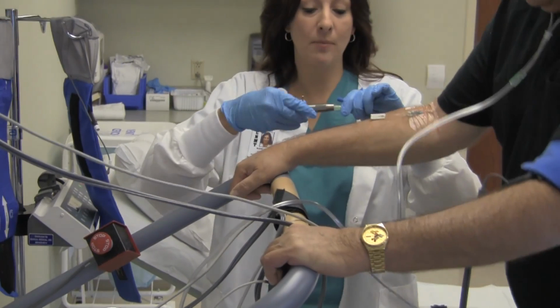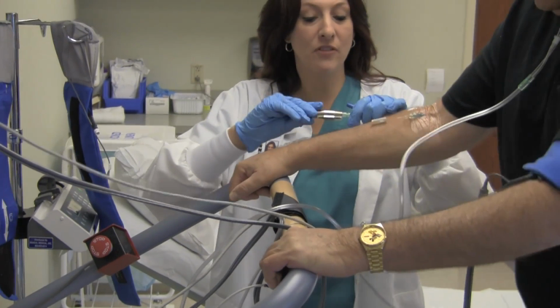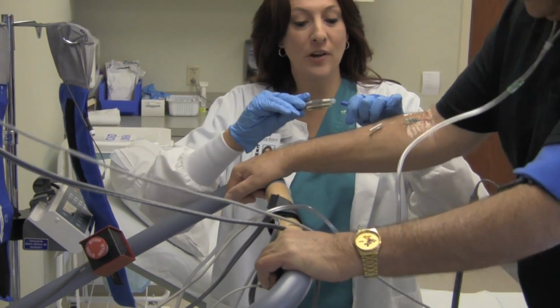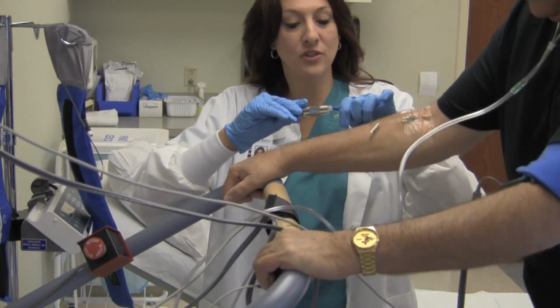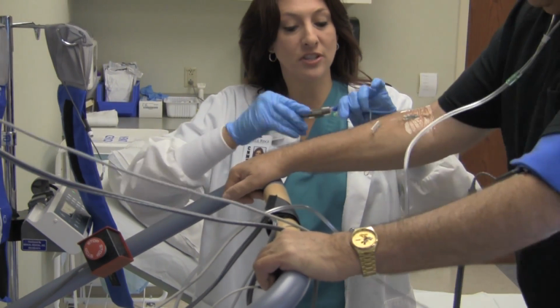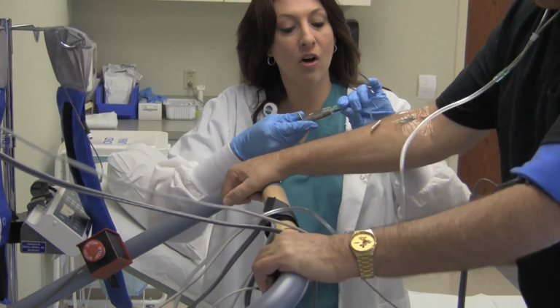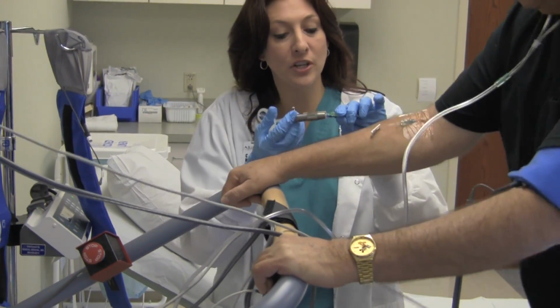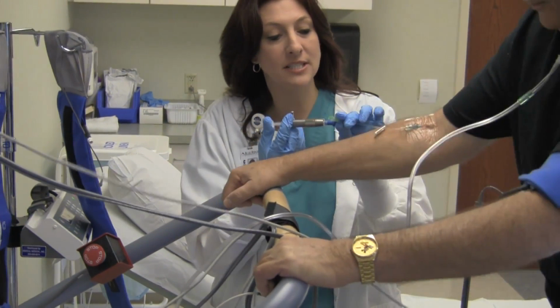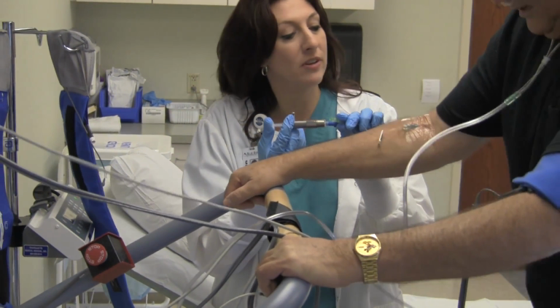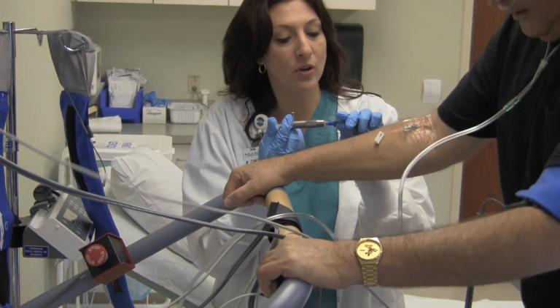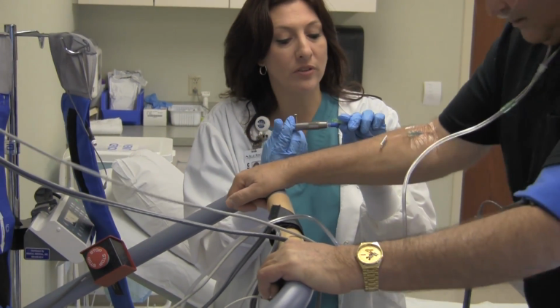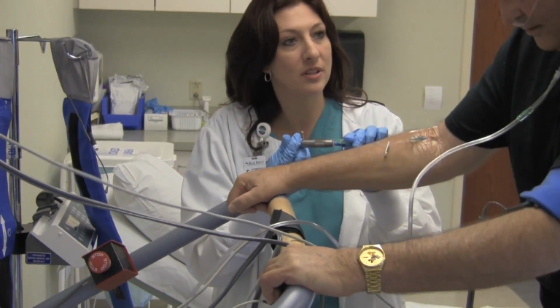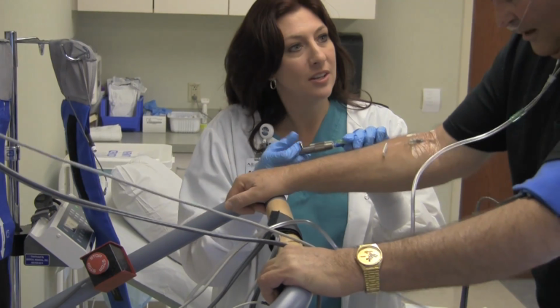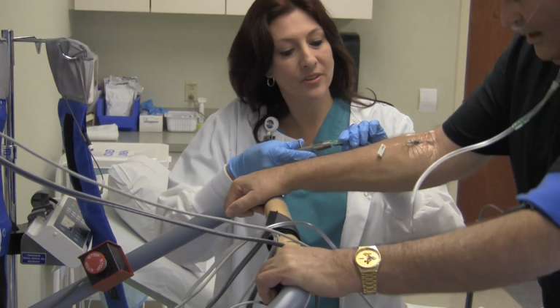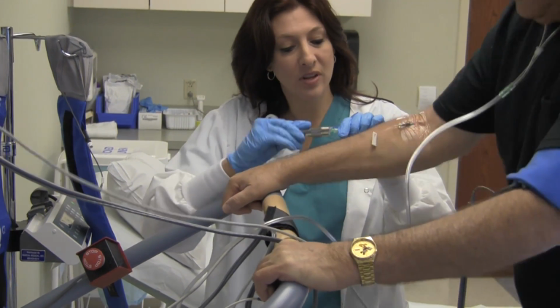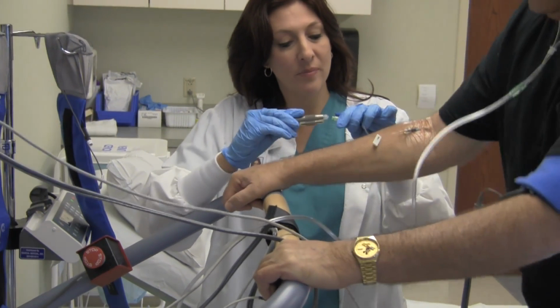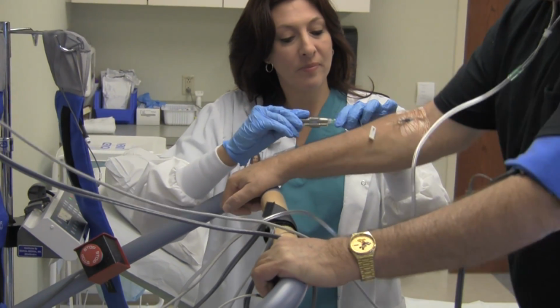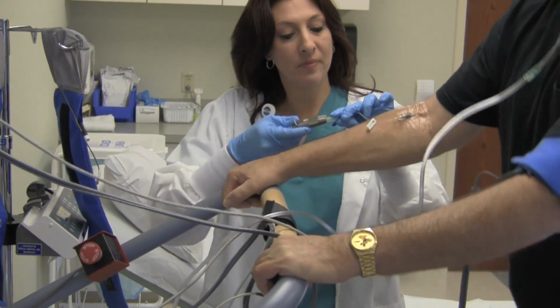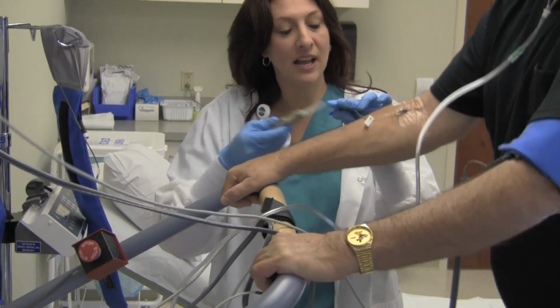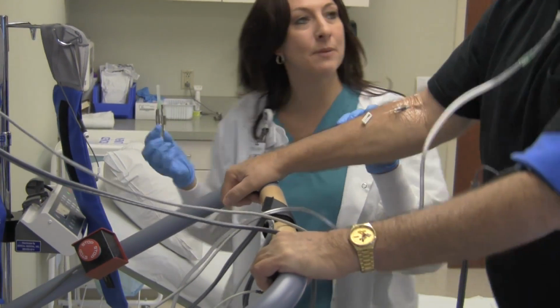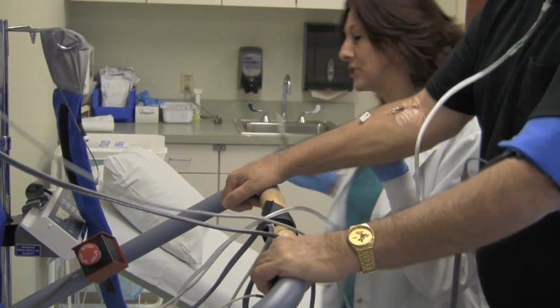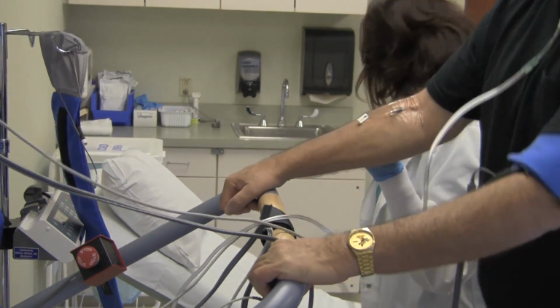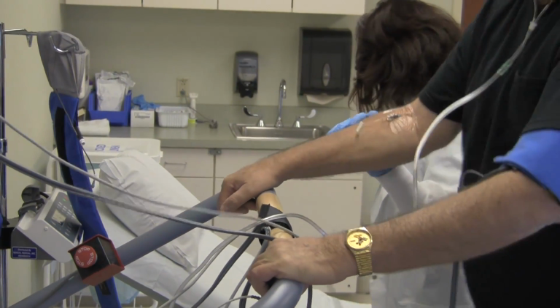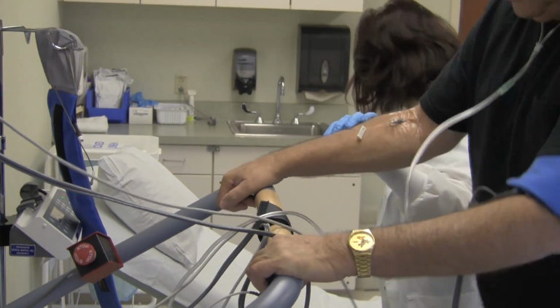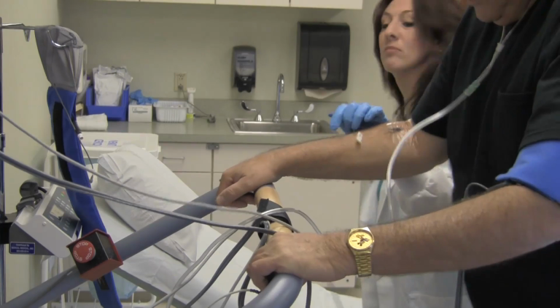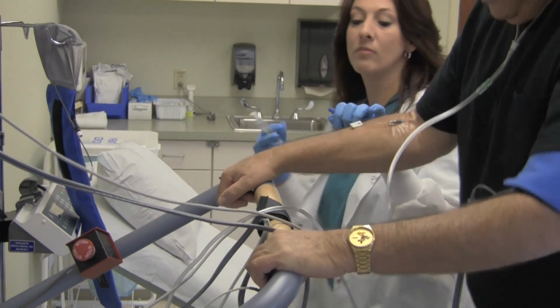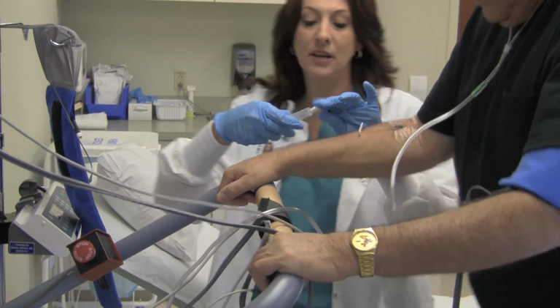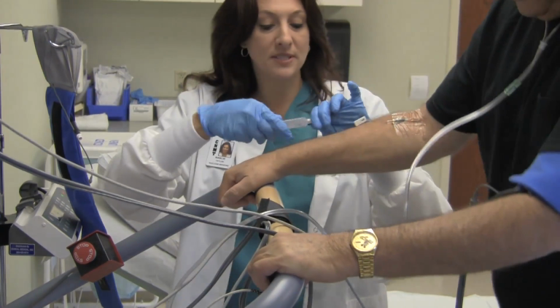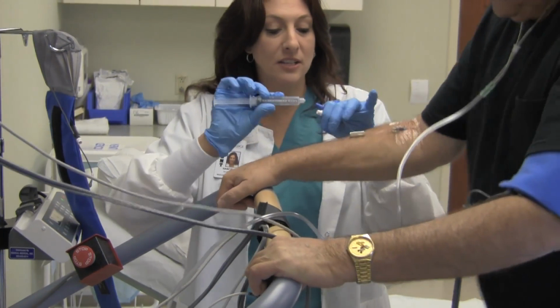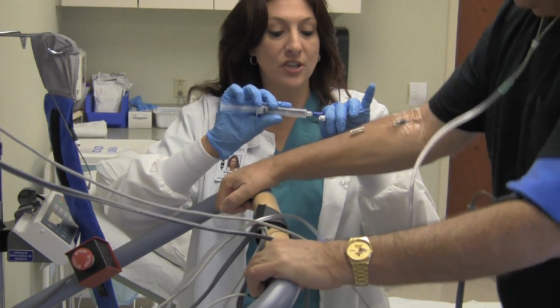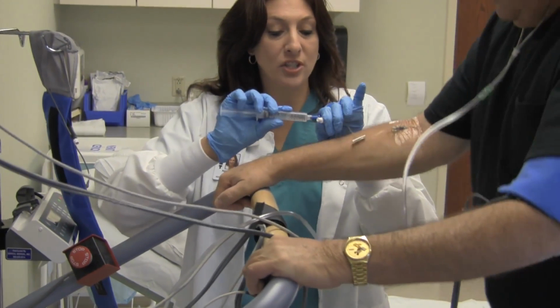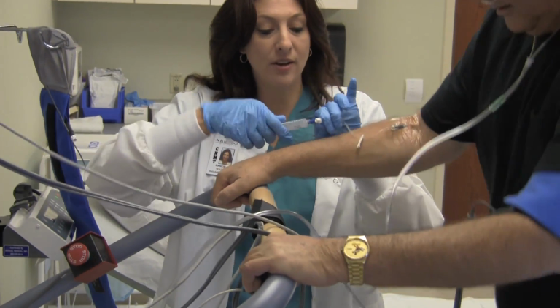I'm going to give you this radioactive tracer. It's not harmful to you and it doesn't make you feel funny or weird. One more minute left walking and you're done. You're going to allow us to take pictures. I'm going to give you some saline to flush this tubing out.